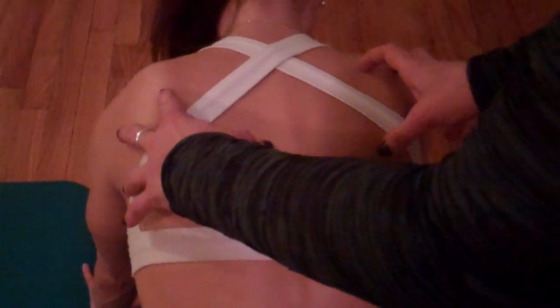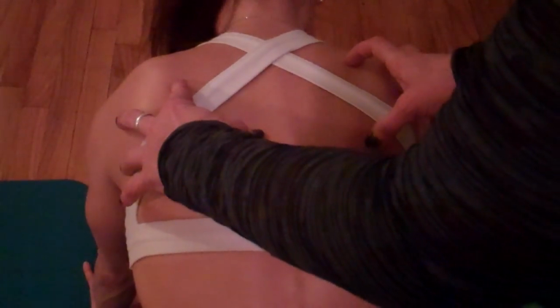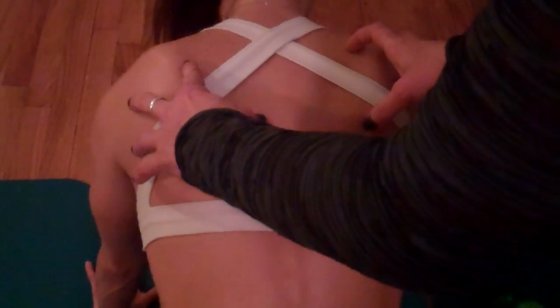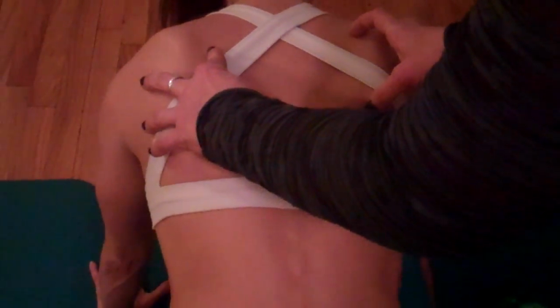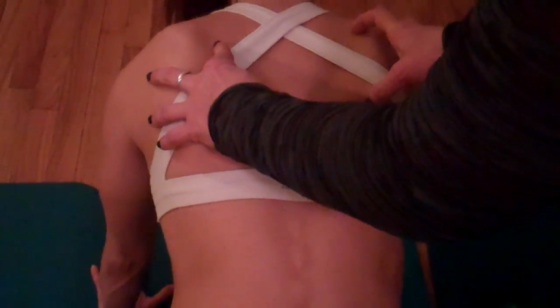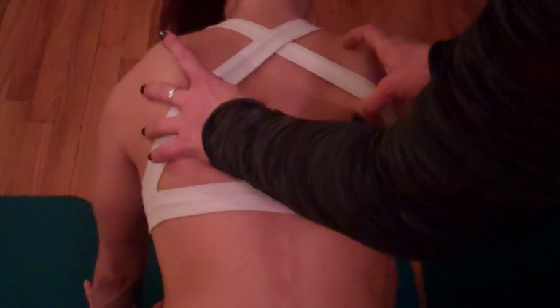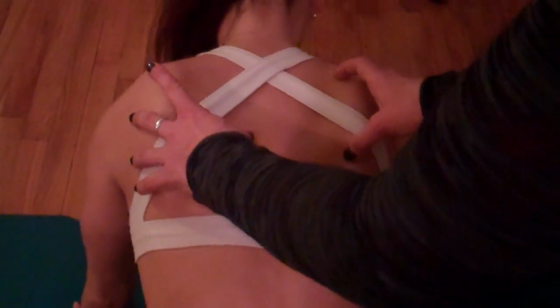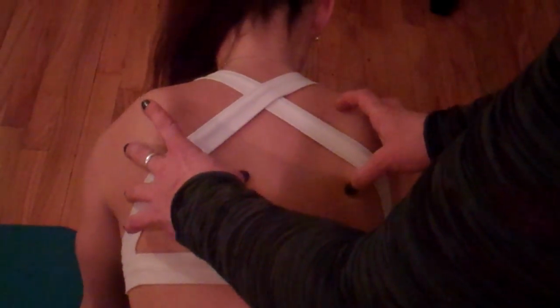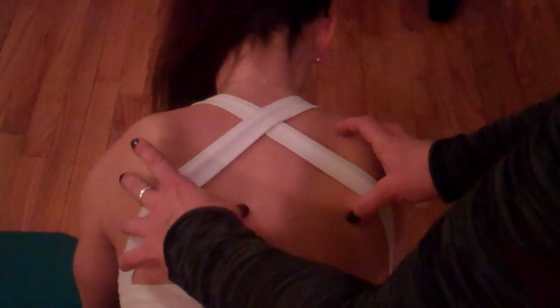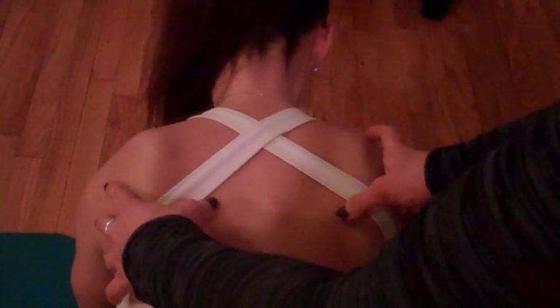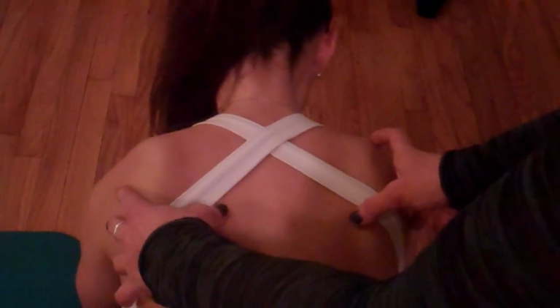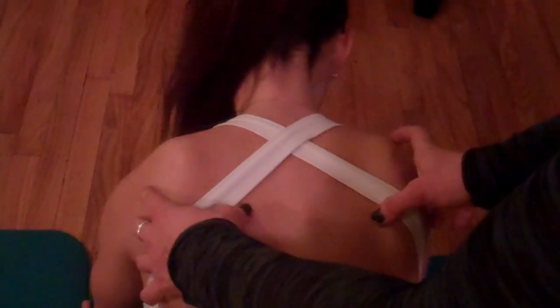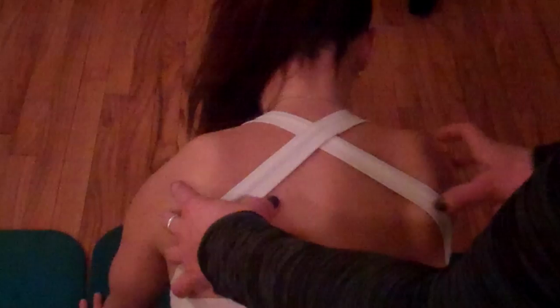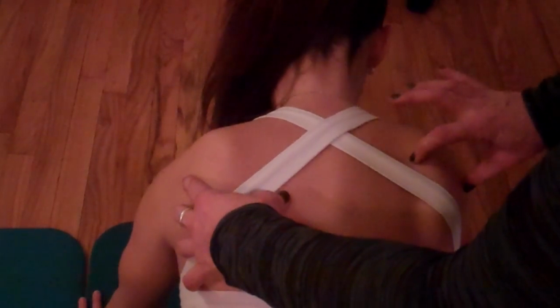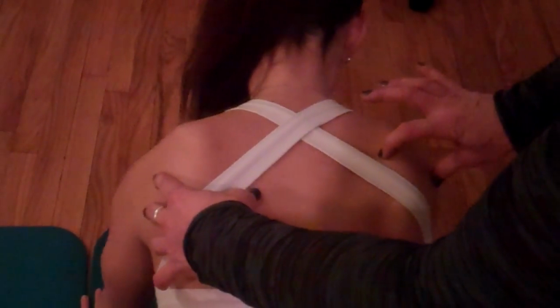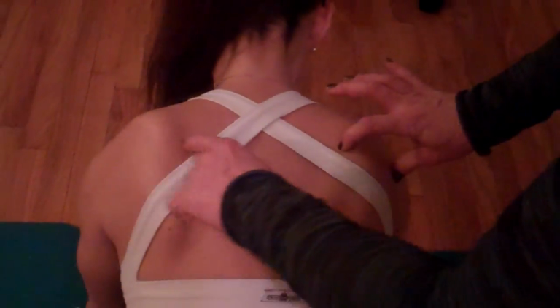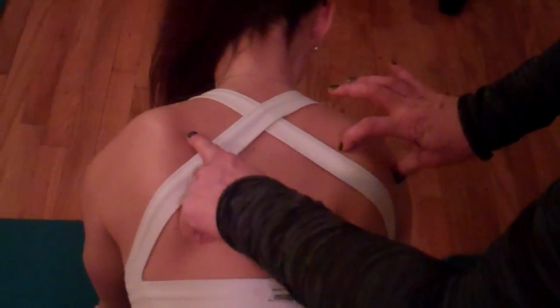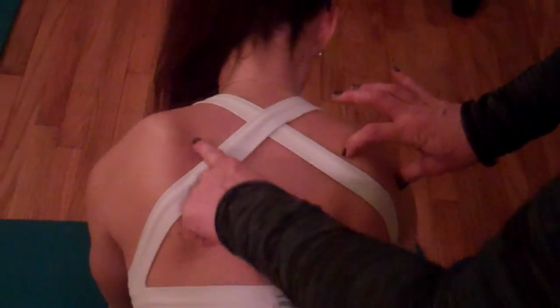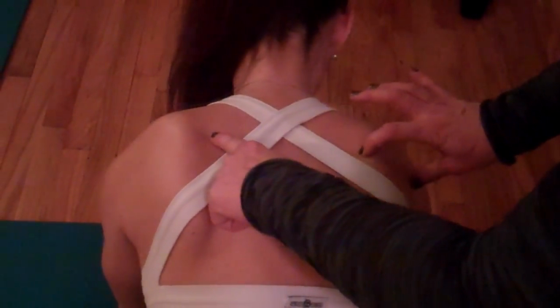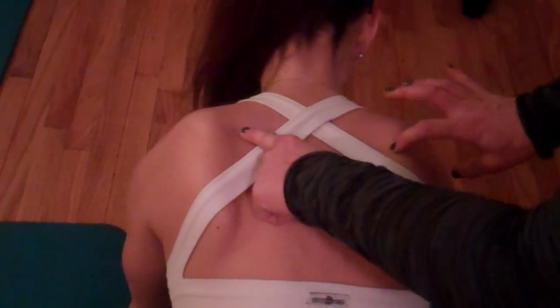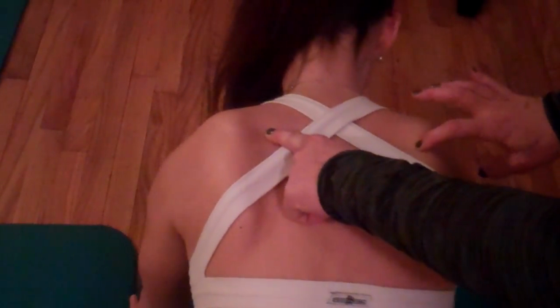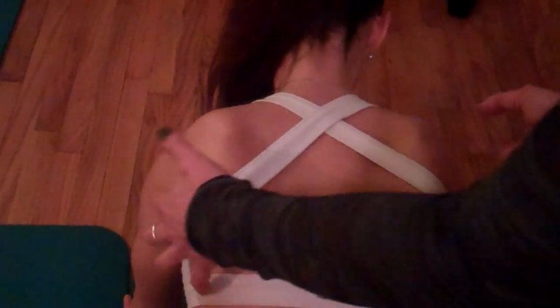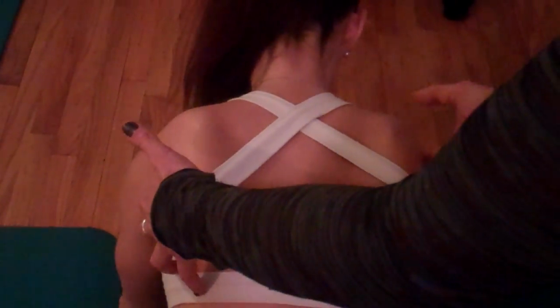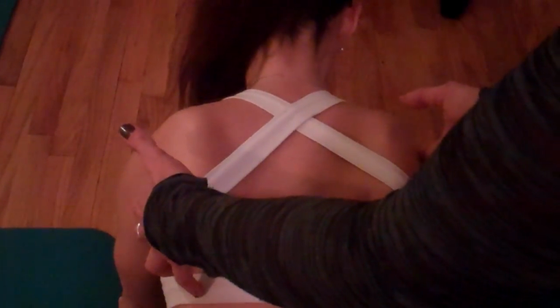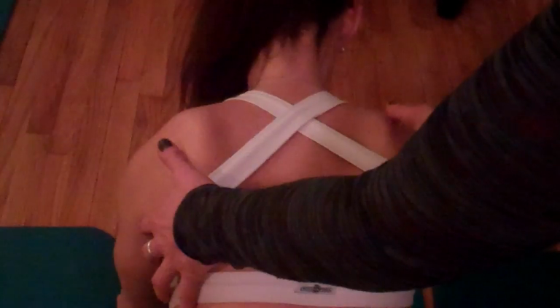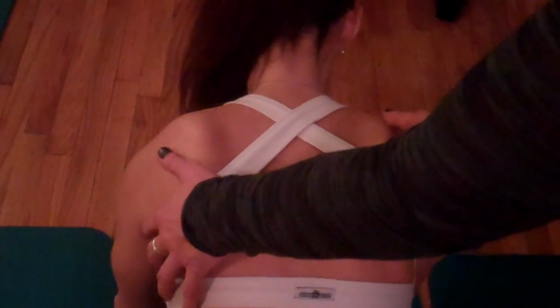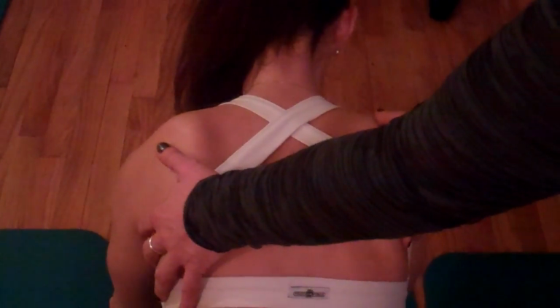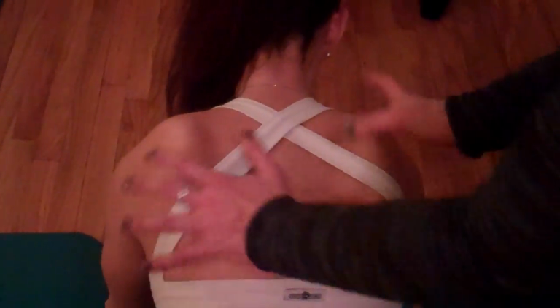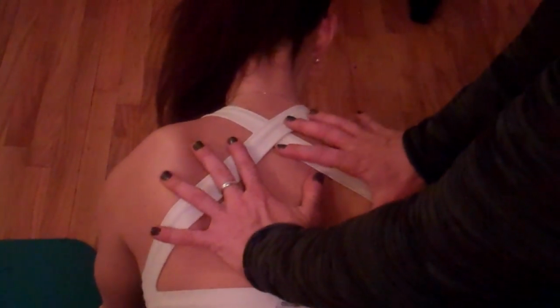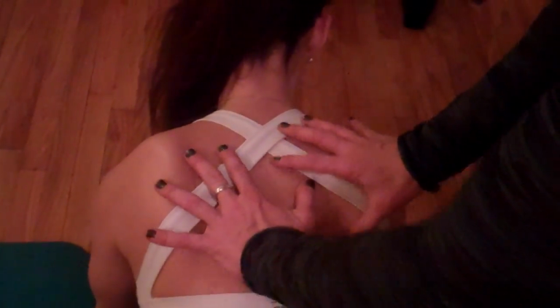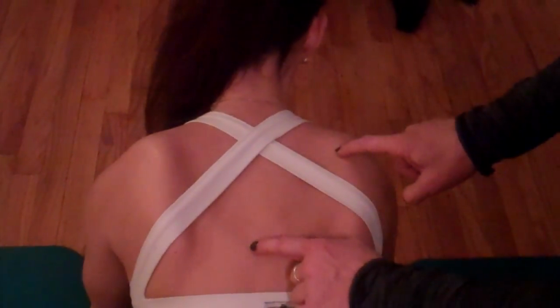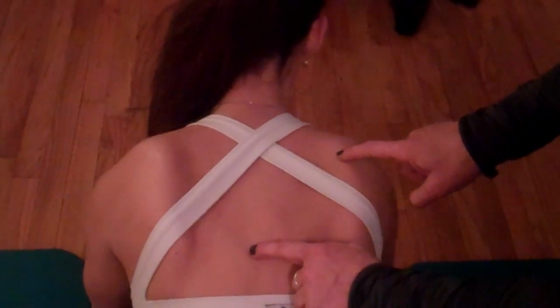But Francine can't maintain that. She kind of falls through here. If I have her go from side to side, it's a little bit more excessive. So Francine has a little bit of trouble keeping the serratus anterior activated so that she can maintain scapular stability.